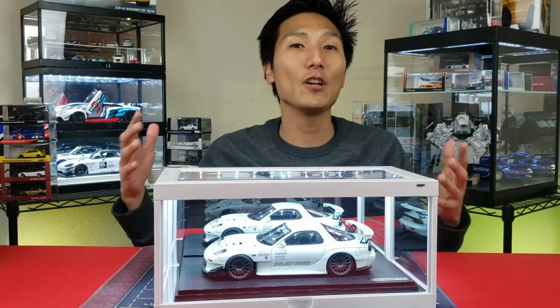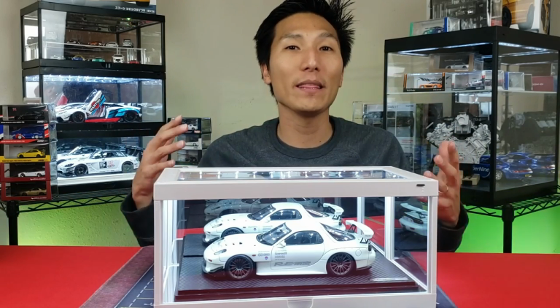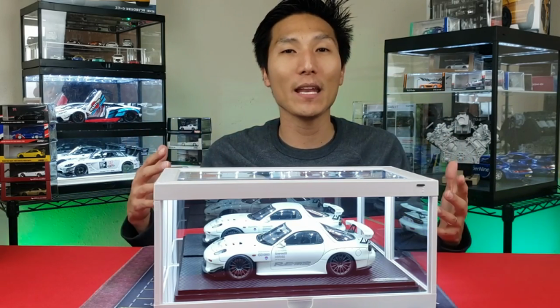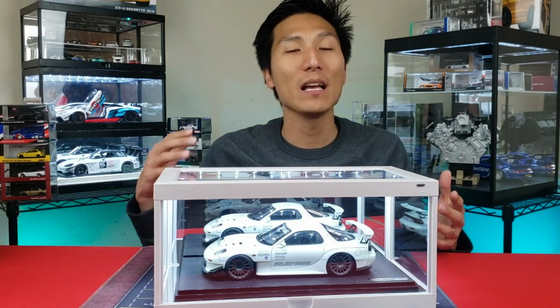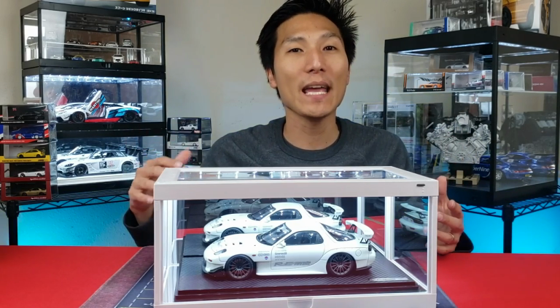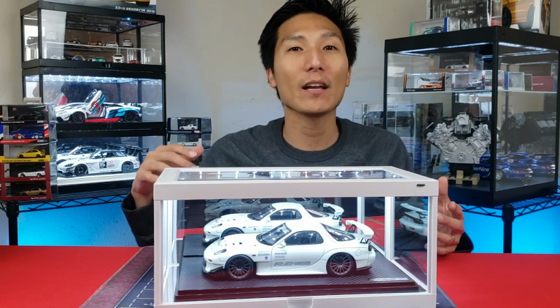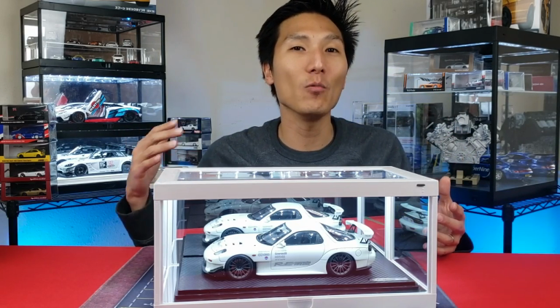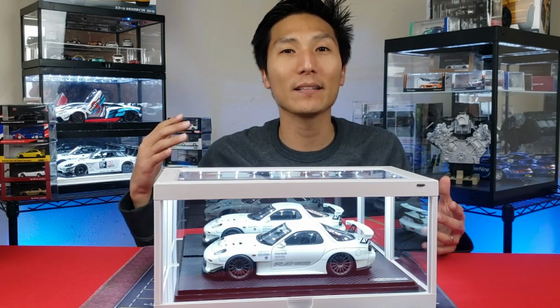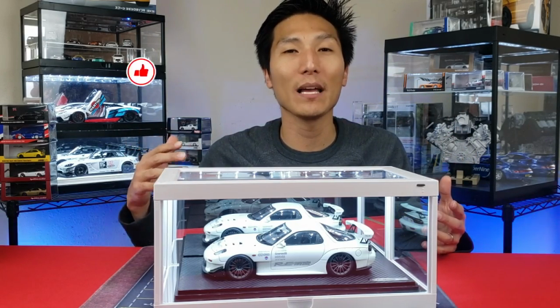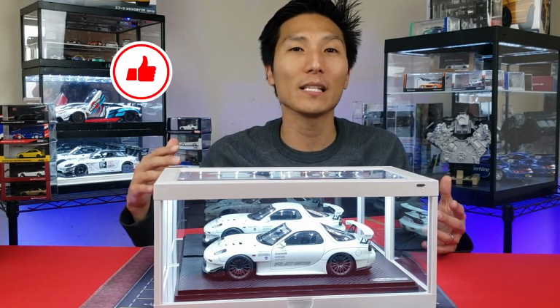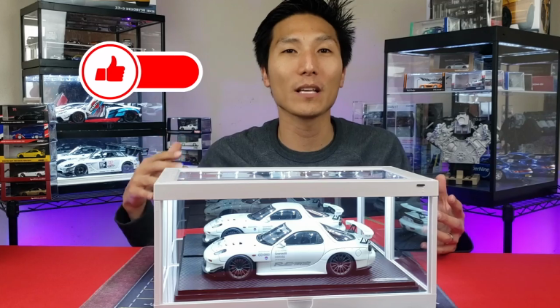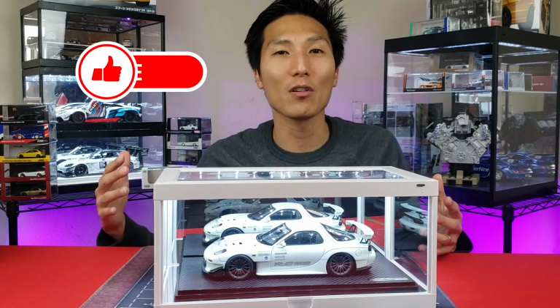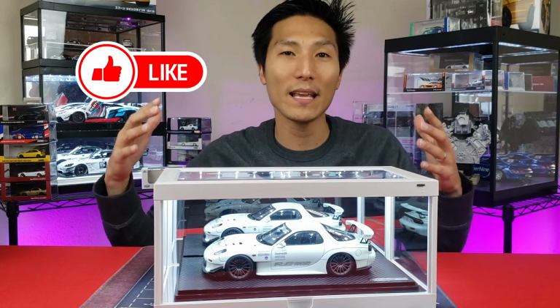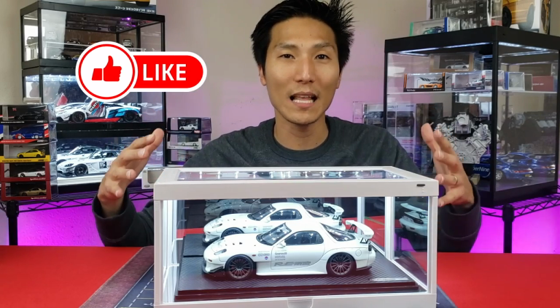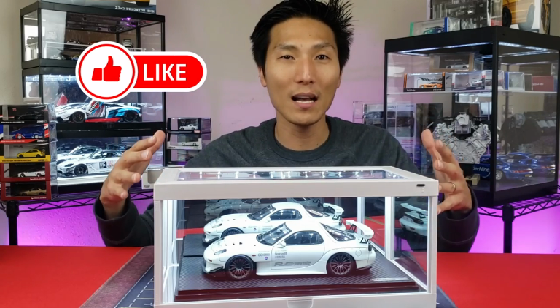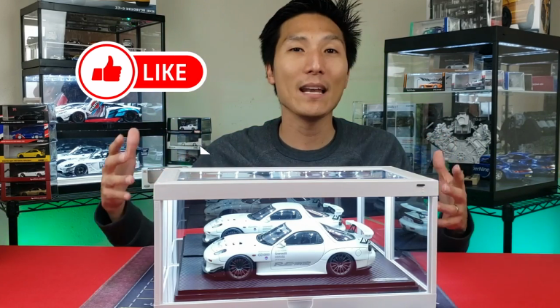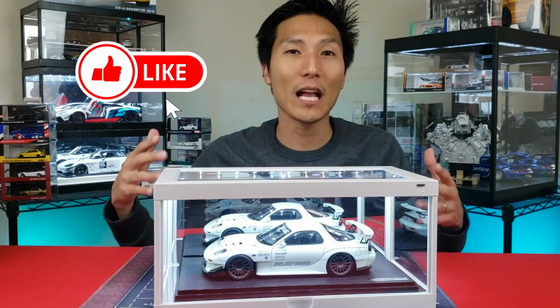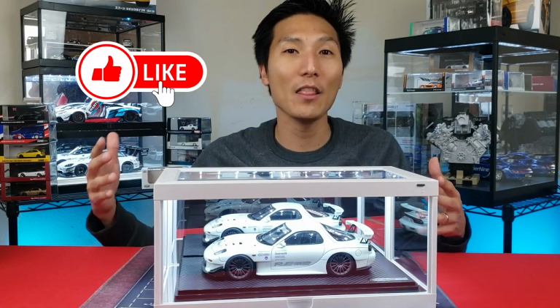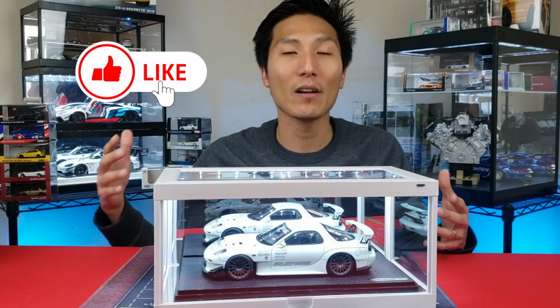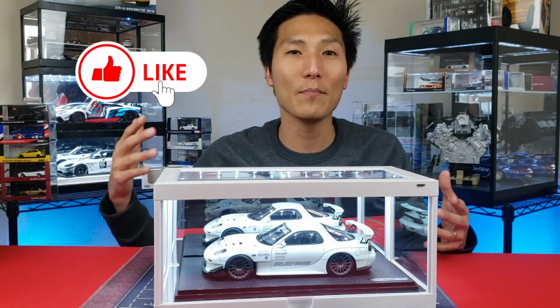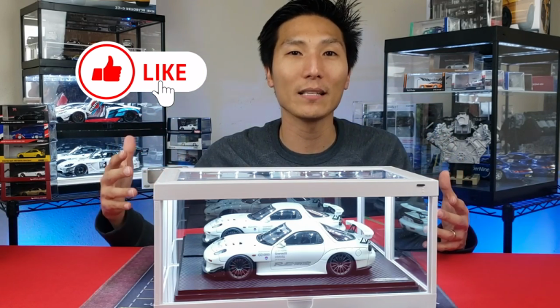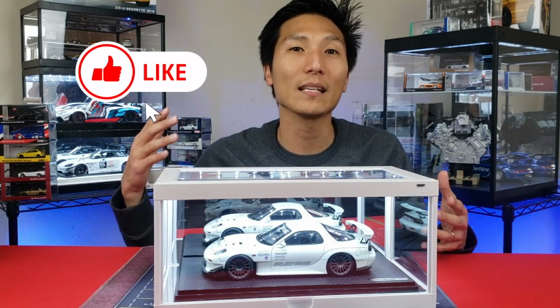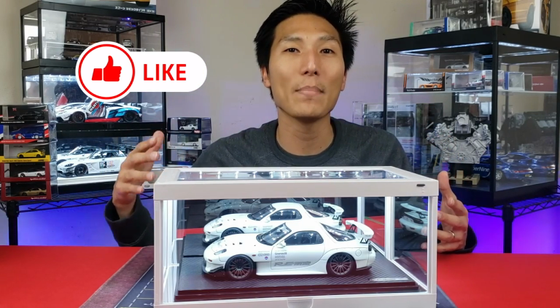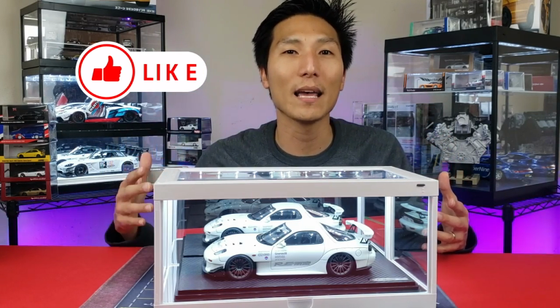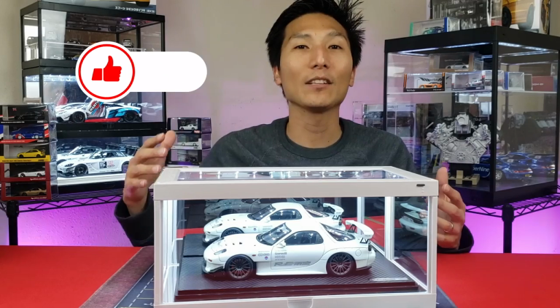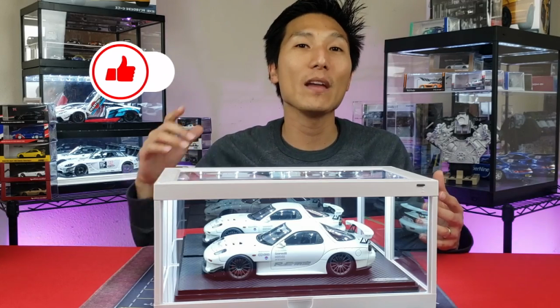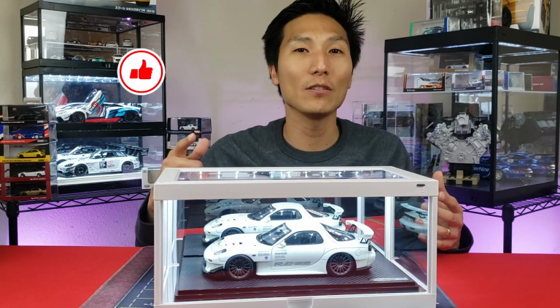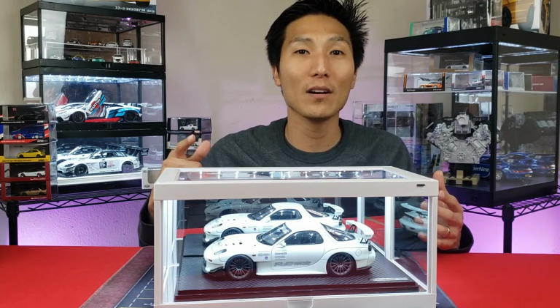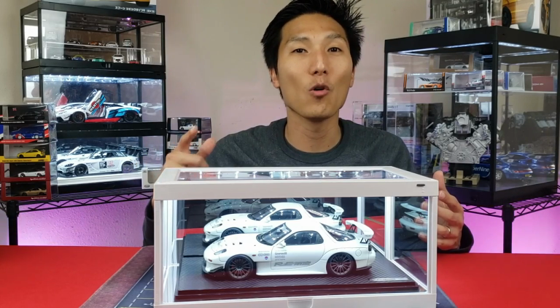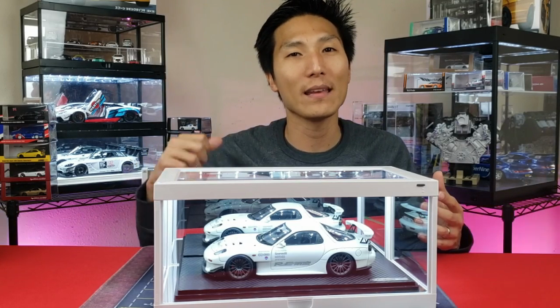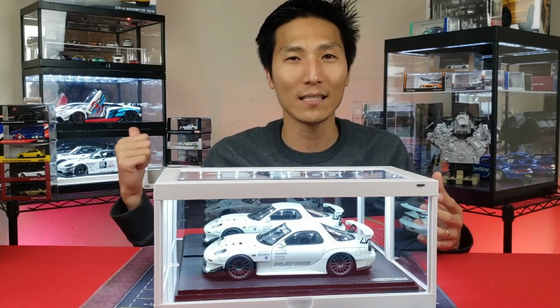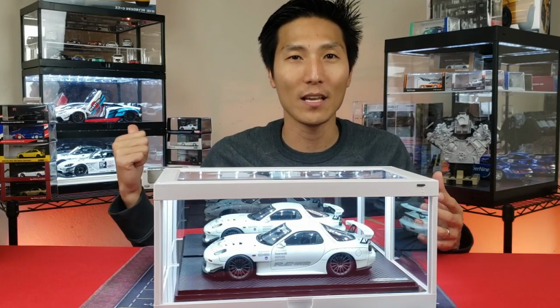If you enjoyed this video, check out a cool way to display your 1:64 scale model cars in this light box, and check out my other video on how to build these things step by step. I'll see you in those videos or my next video.